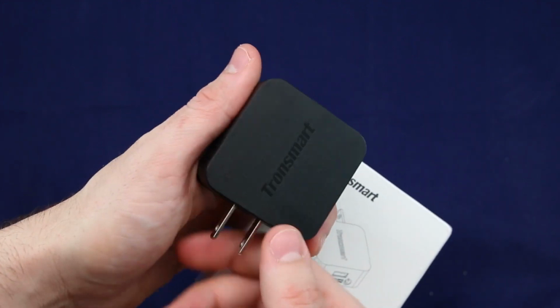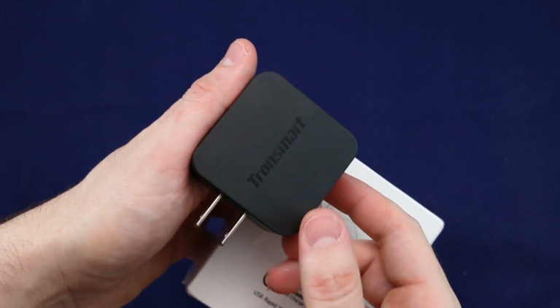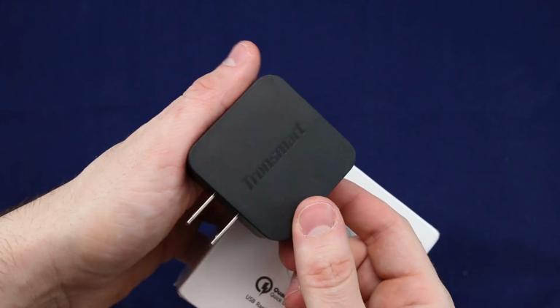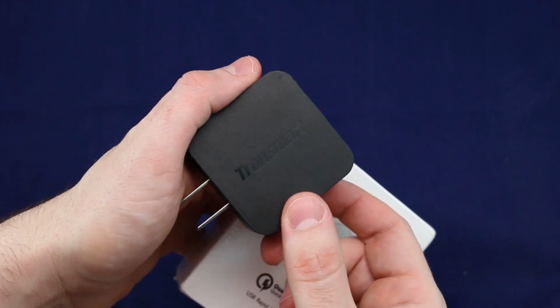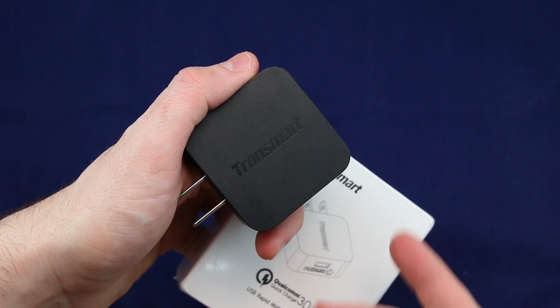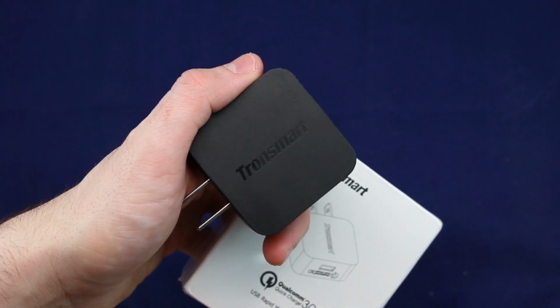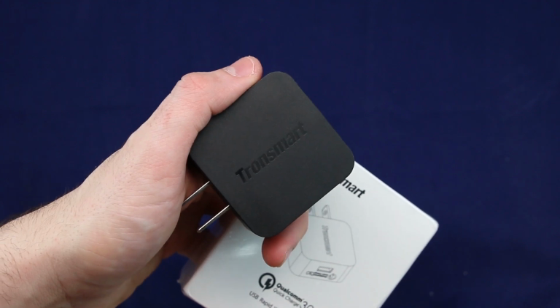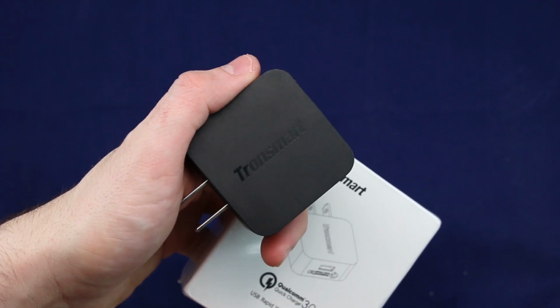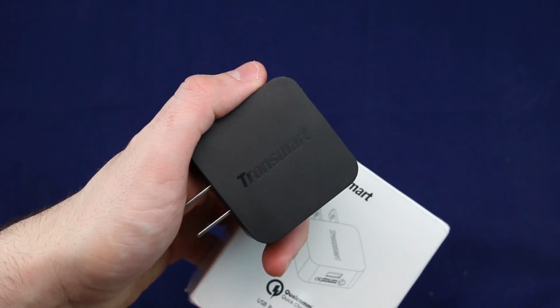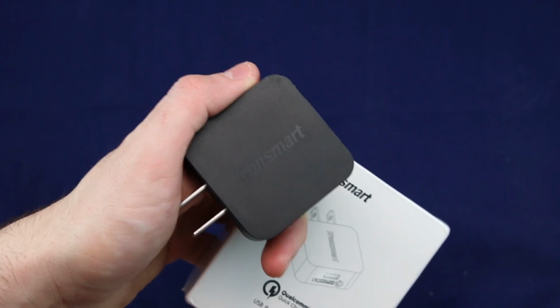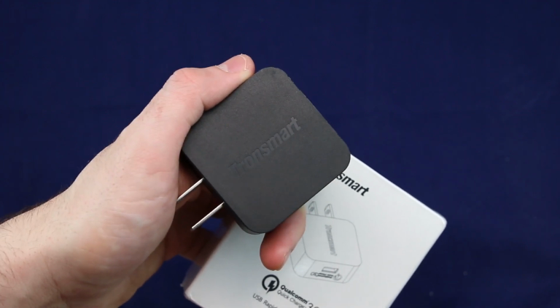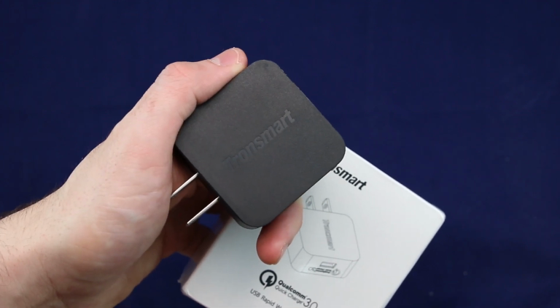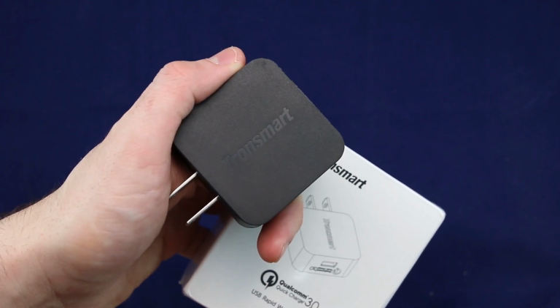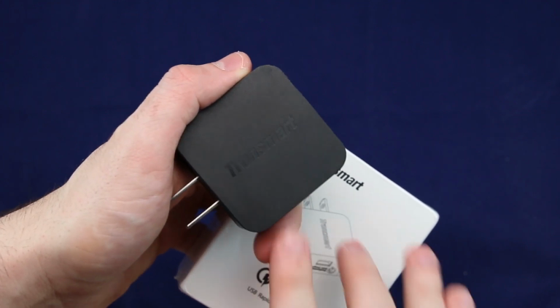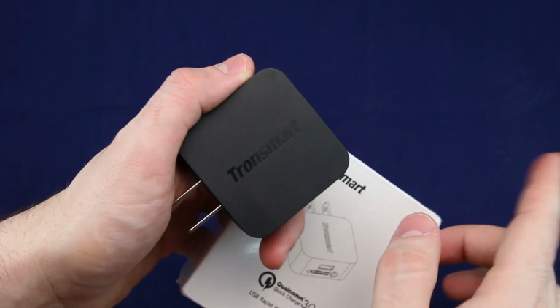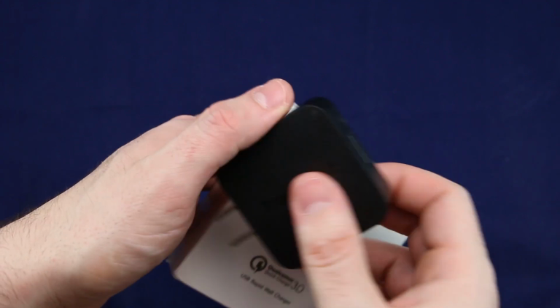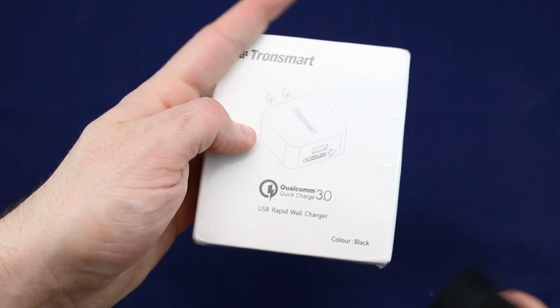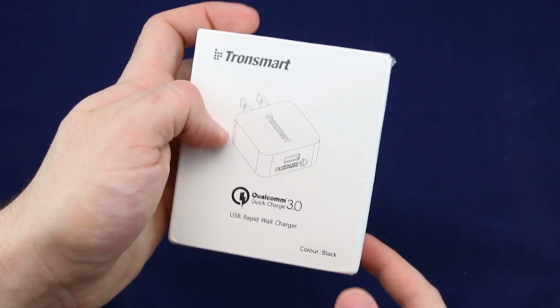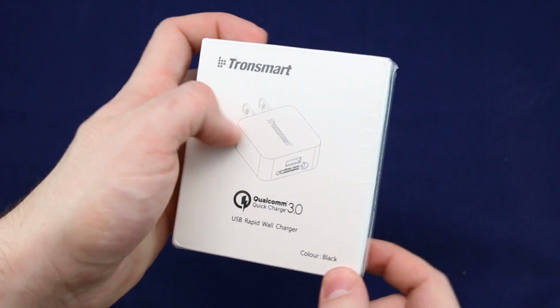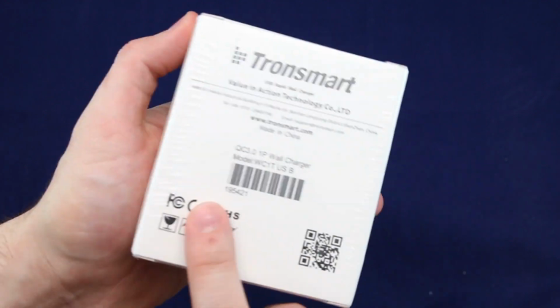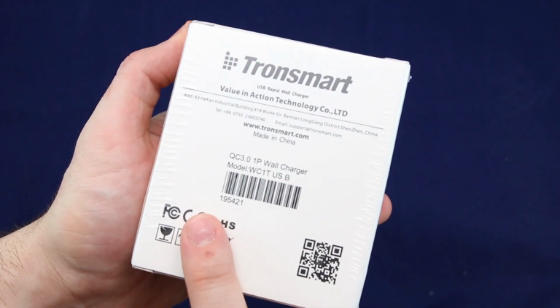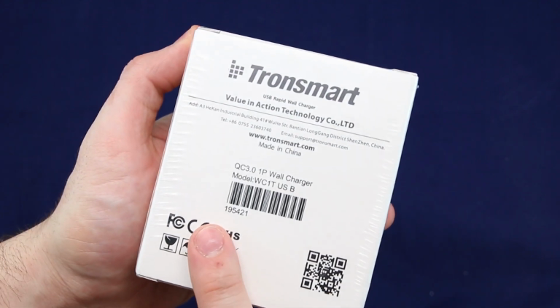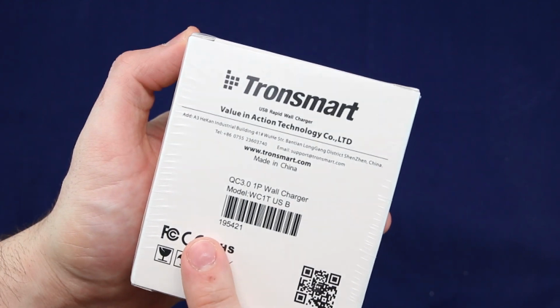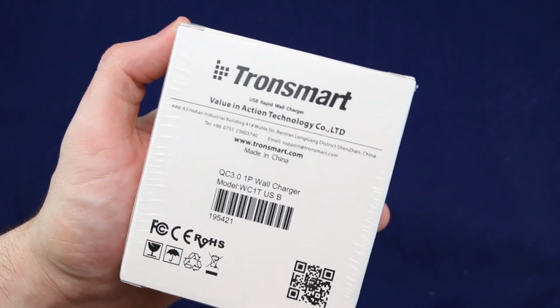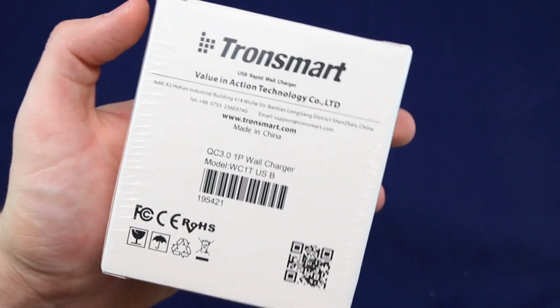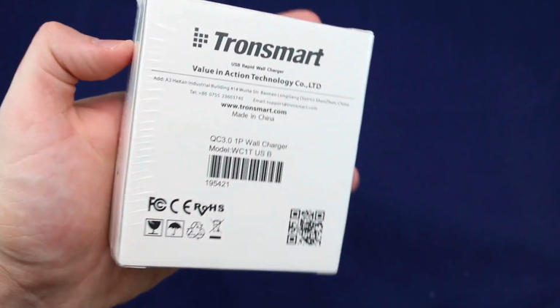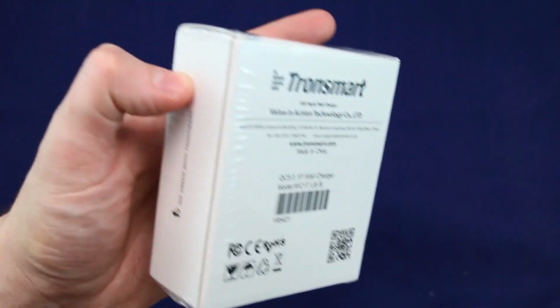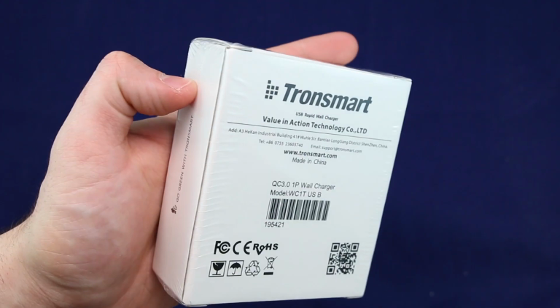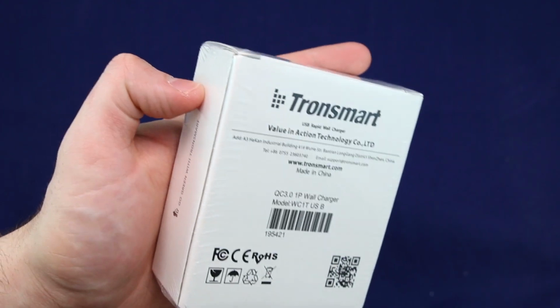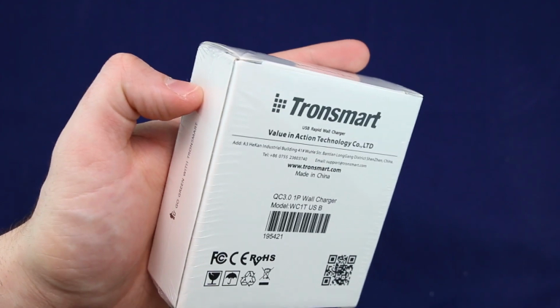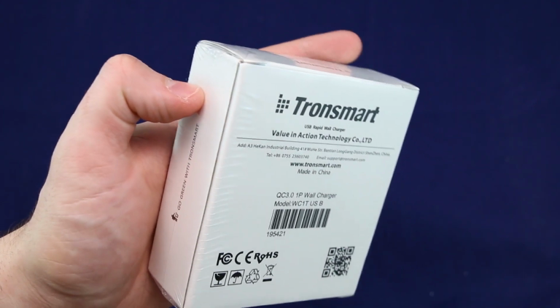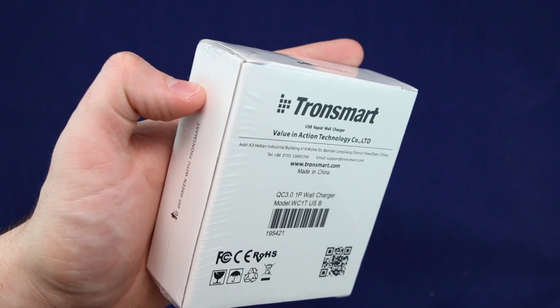You're spending $900 on your phone, so make sure you get at least the proper charger and the USB cable as well. I'm not sure if this comes with the USB cable, but we're going to go ahead and unbox it and check out what's inside.